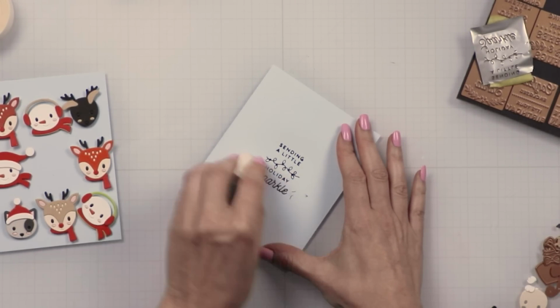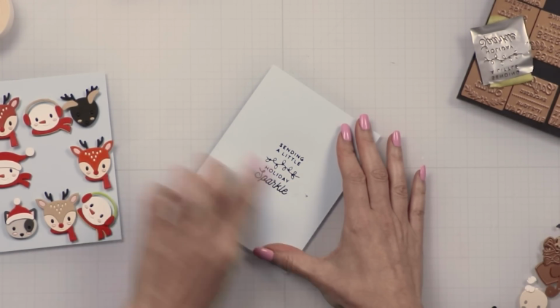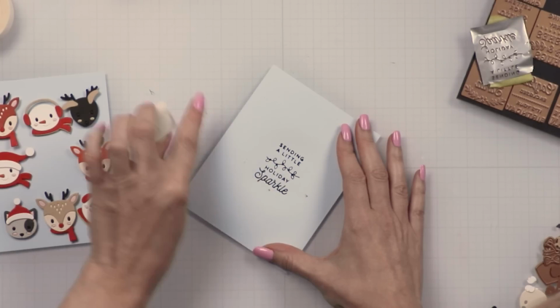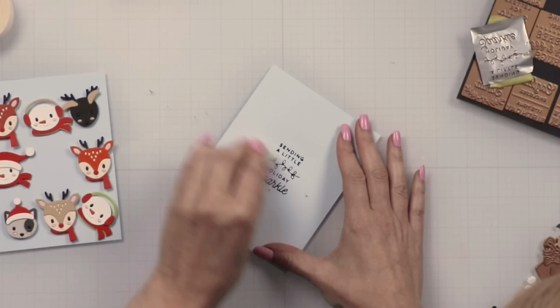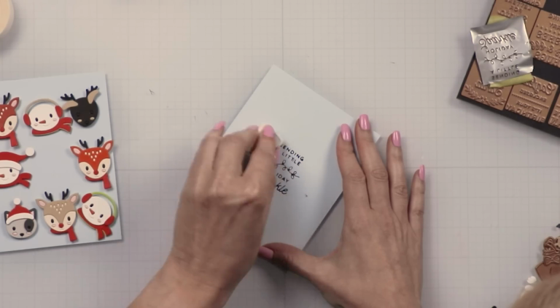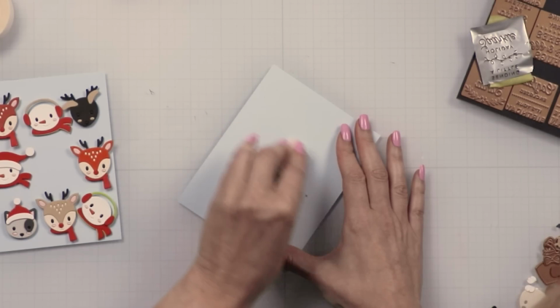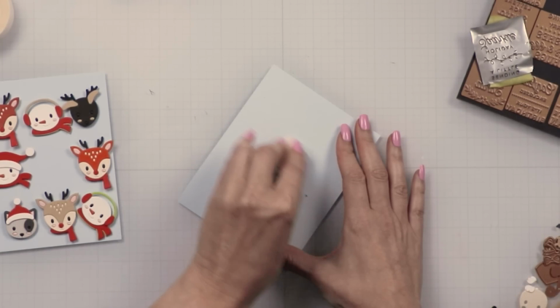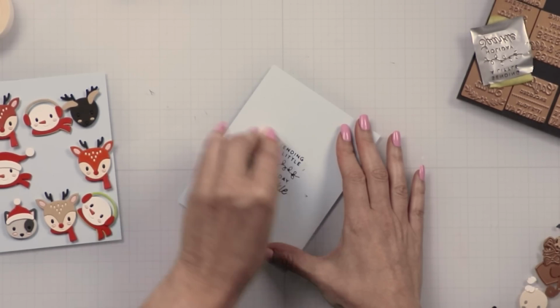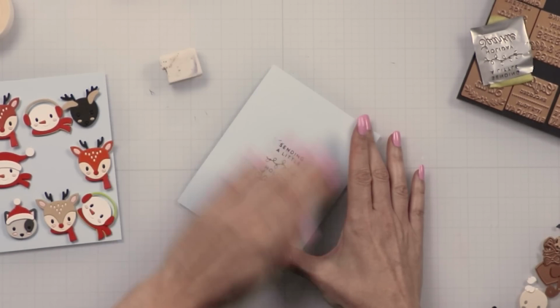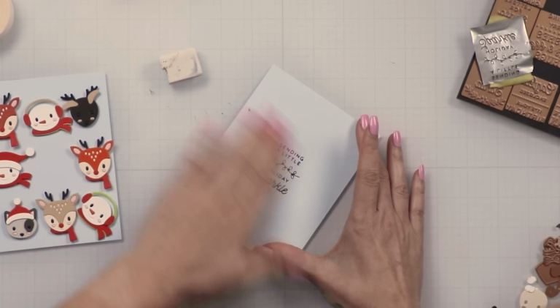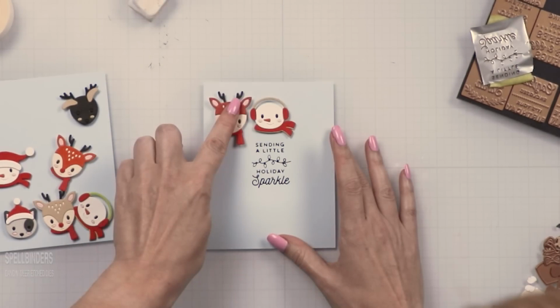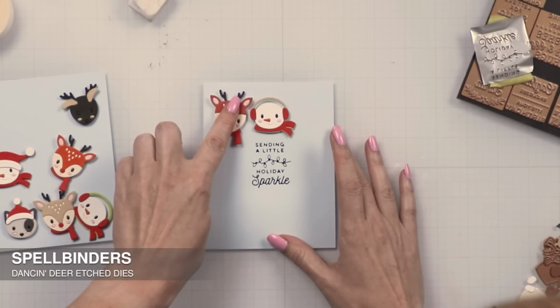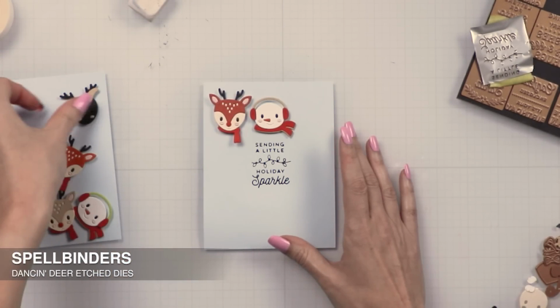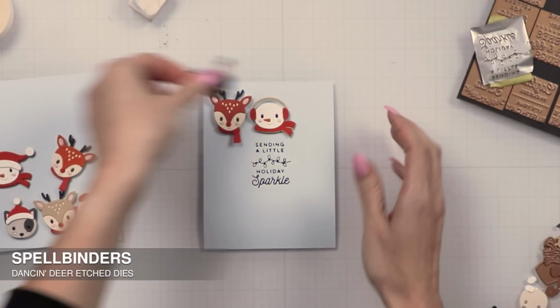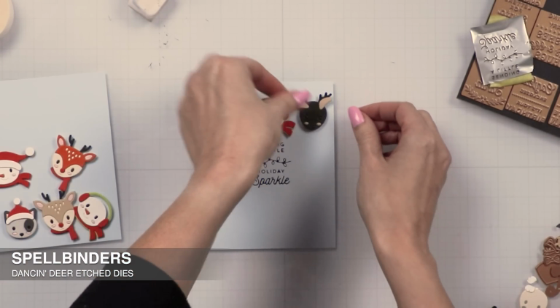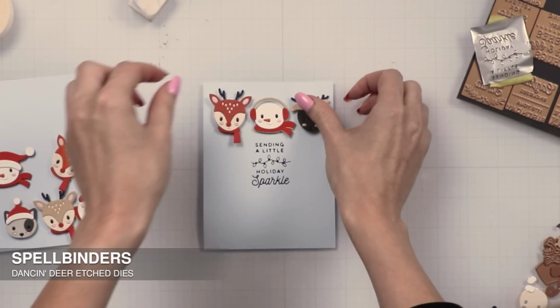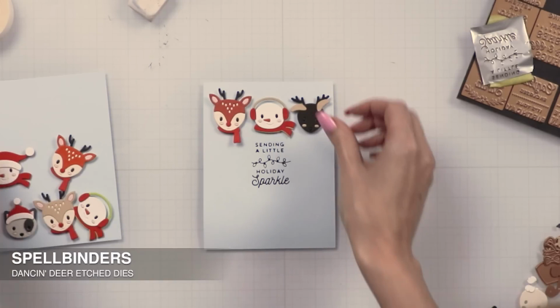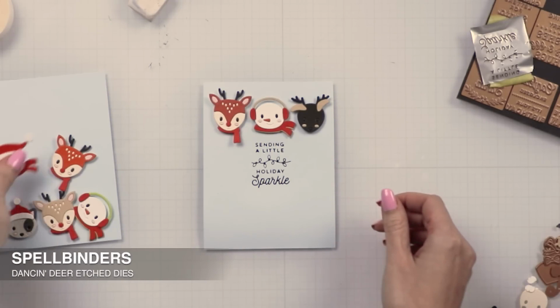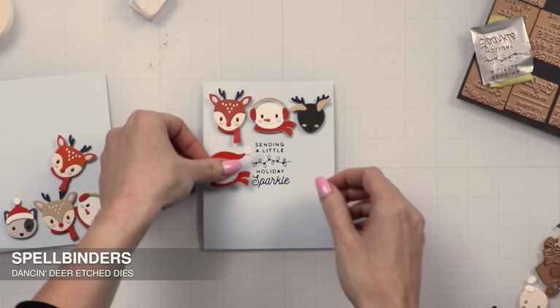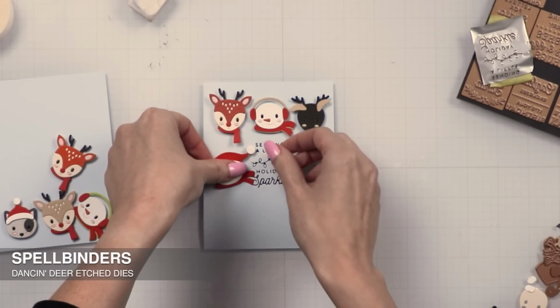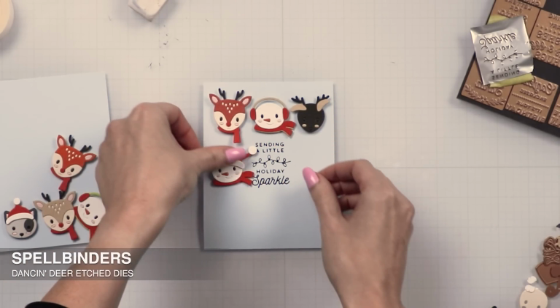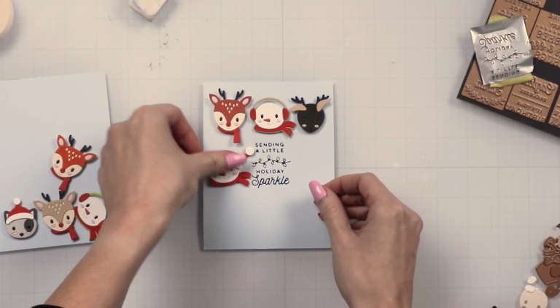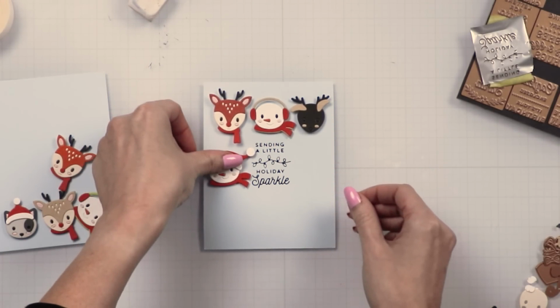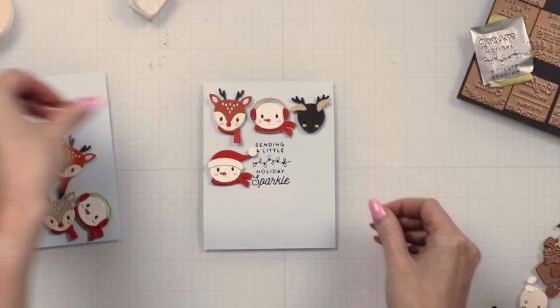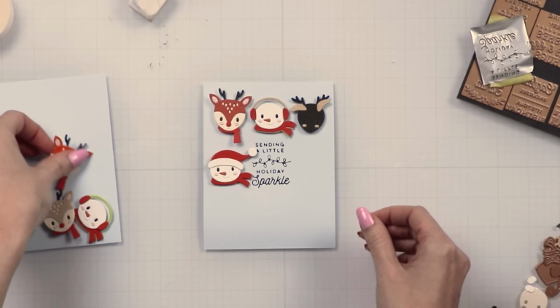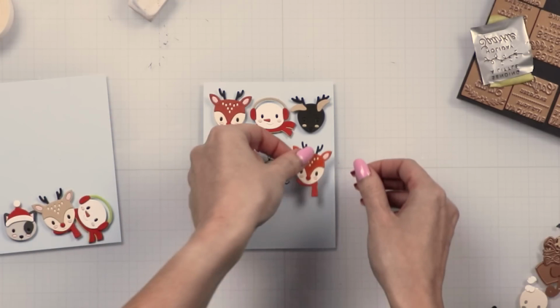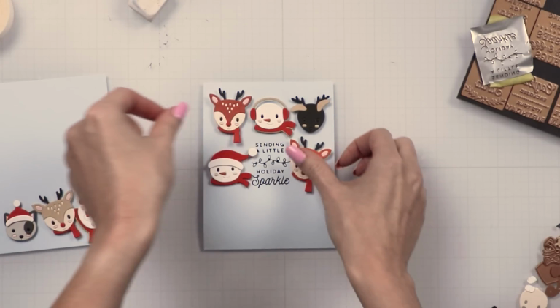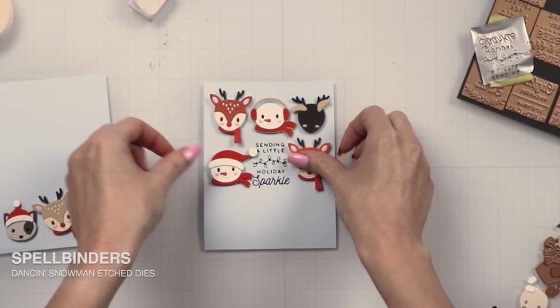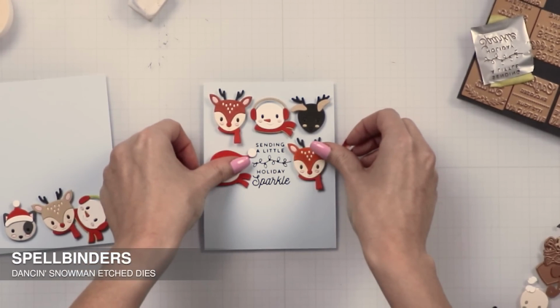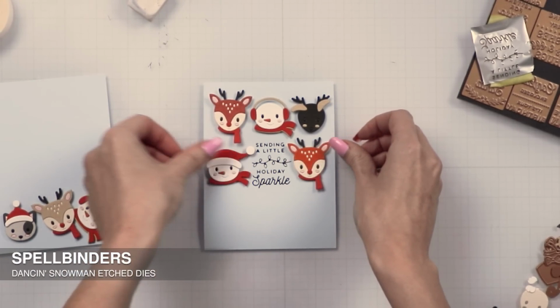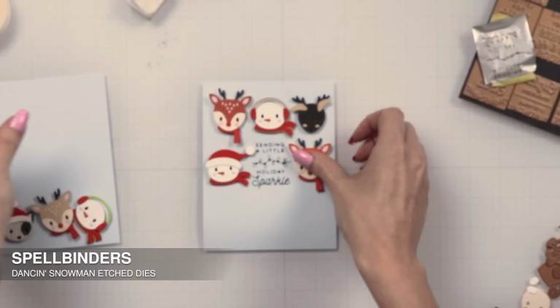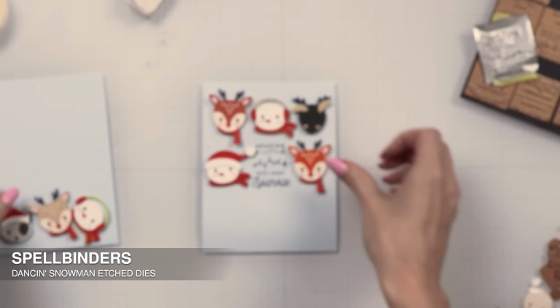I also used dies from other die sets — a deer from the Dancing Deer die set and a snowman from the Dancing Snowman die set — so I have a deer, a snowman, and then either a cat or a dog in each row.